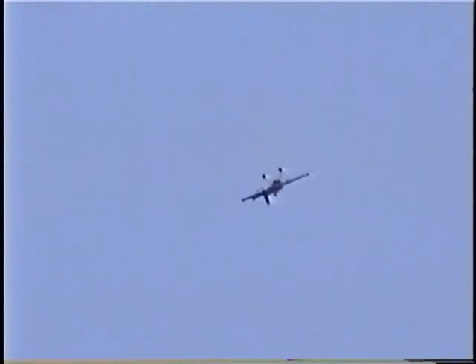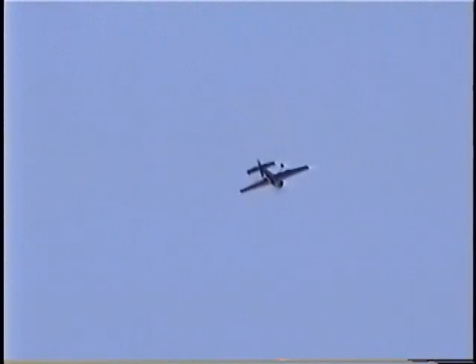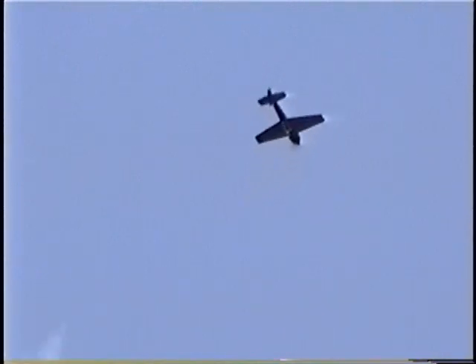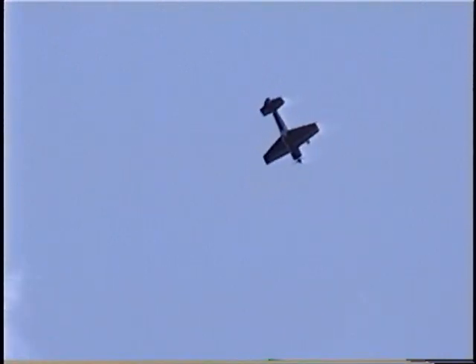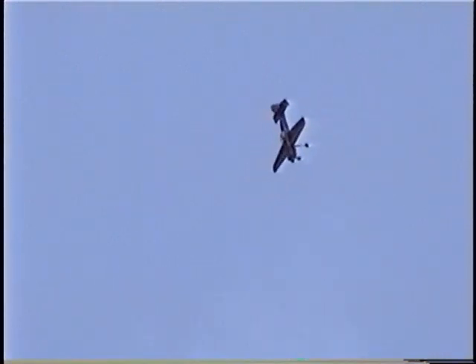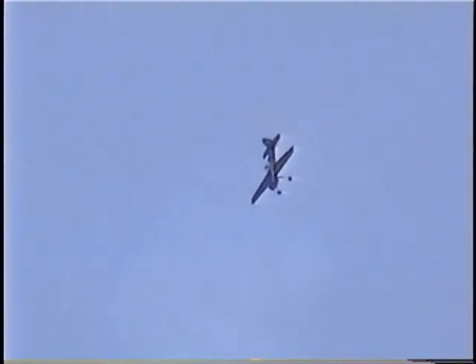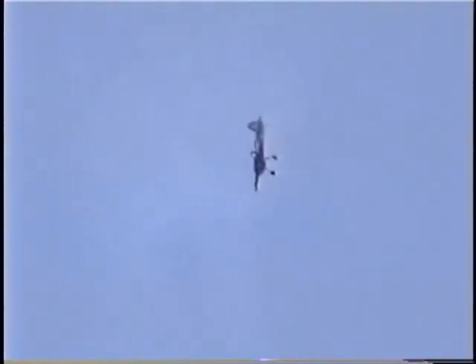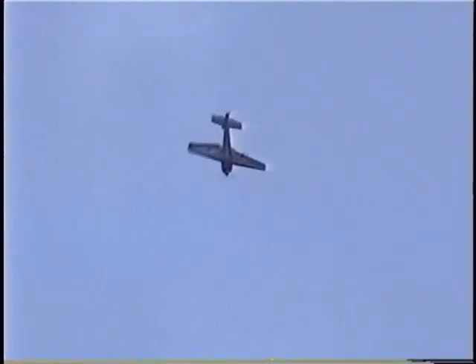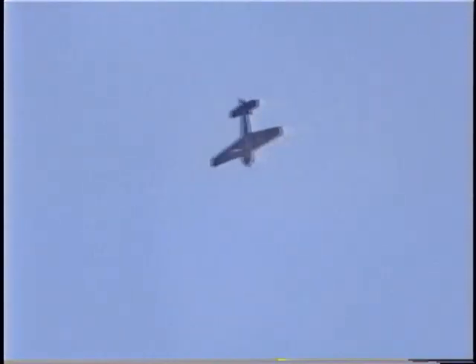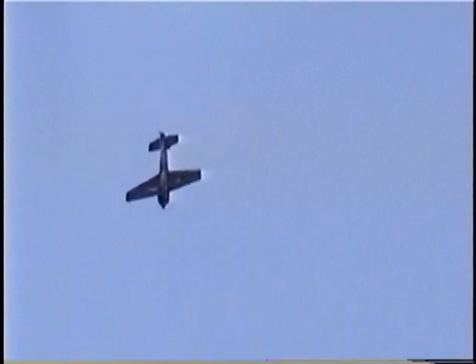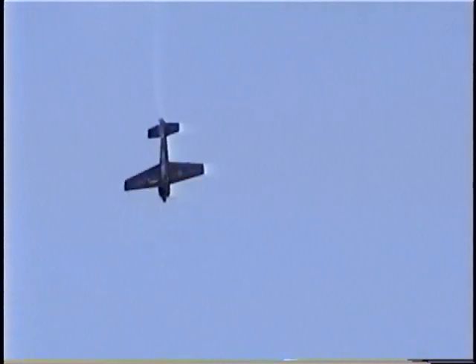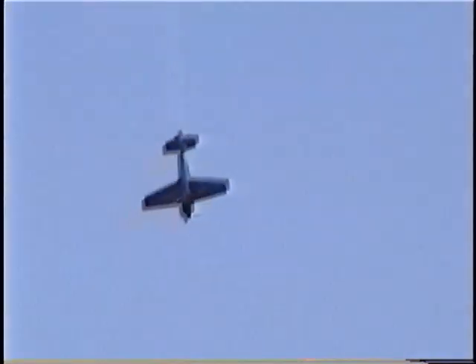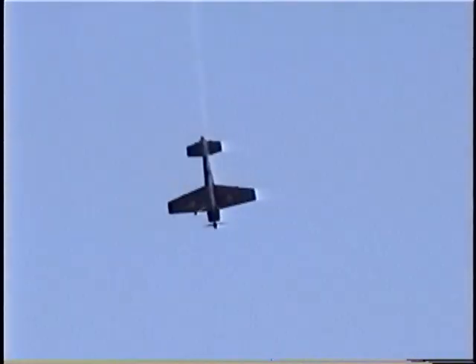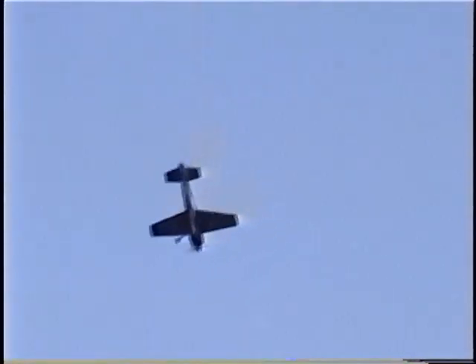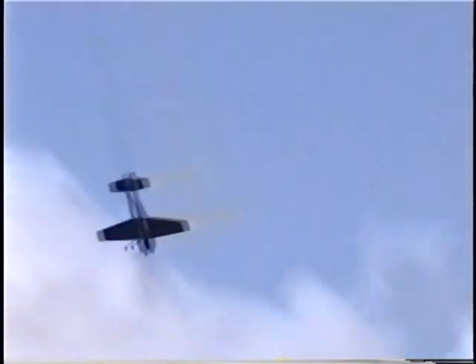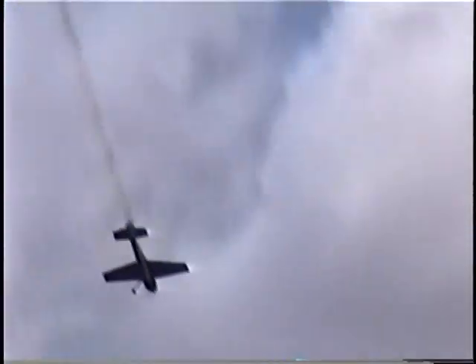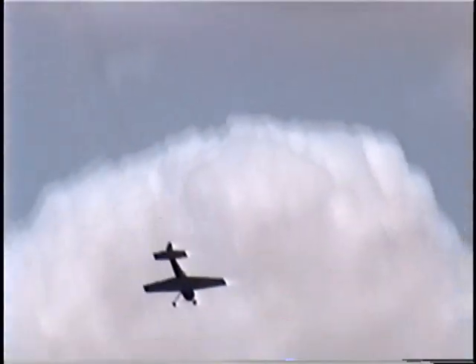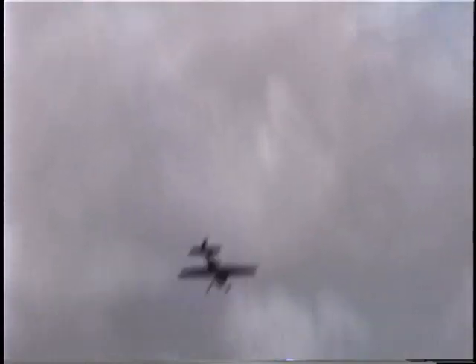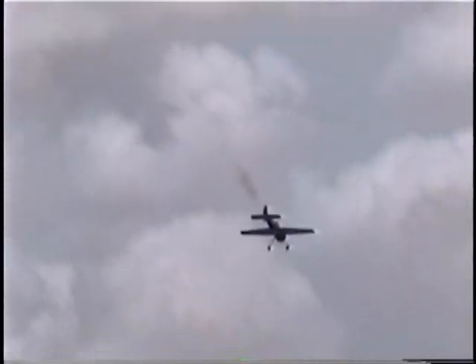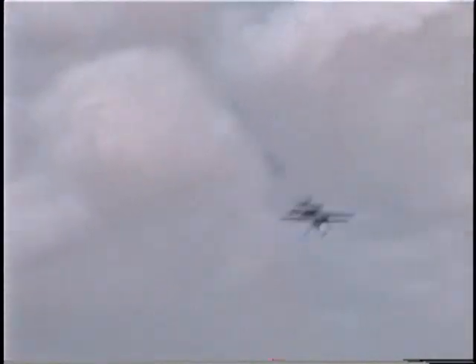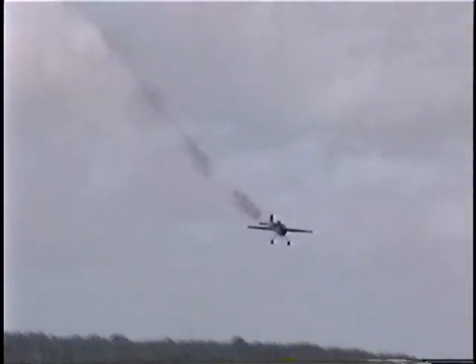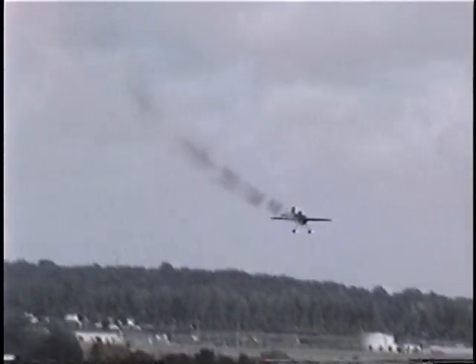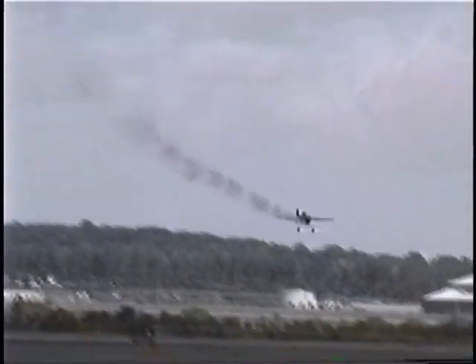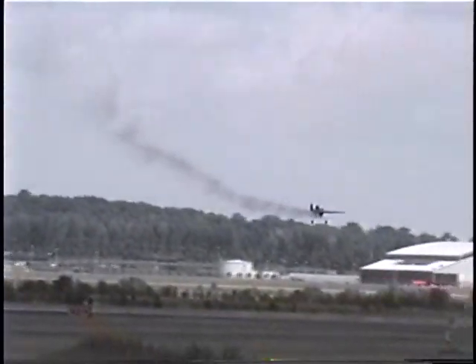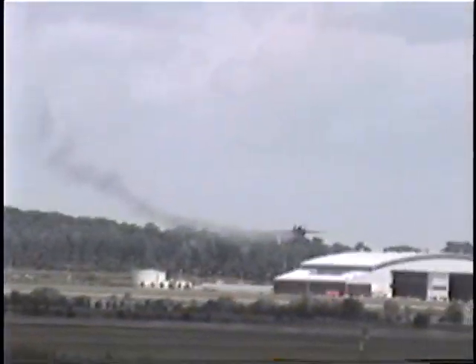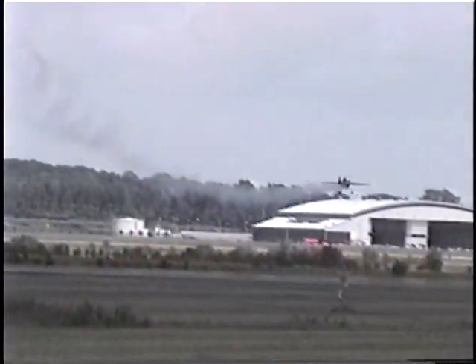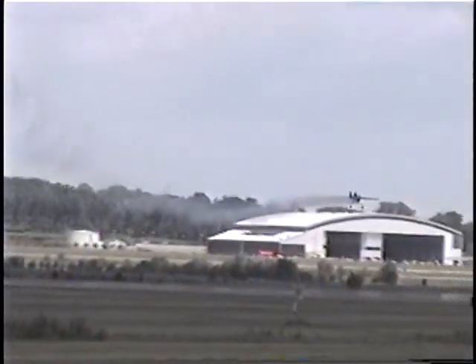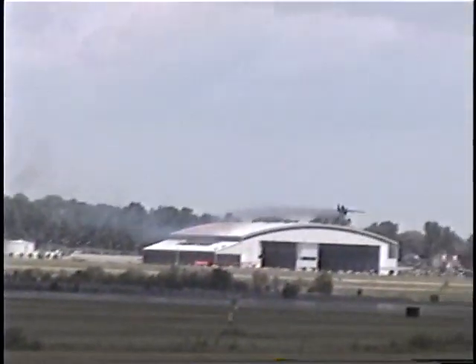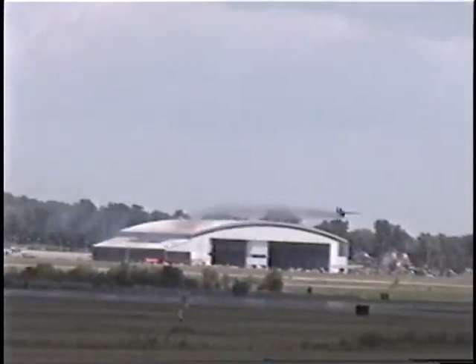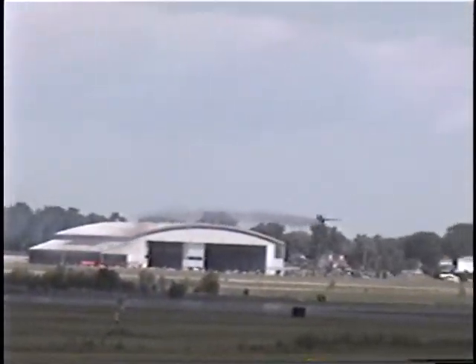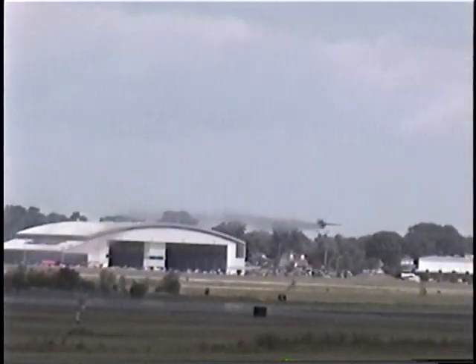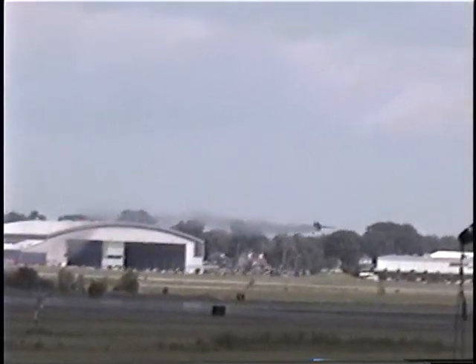Beautifully done. Look at how the thrust increases as he flights backwards into the maneuver. Beautifully done, Walt. Thanks, Dano. We're going to come around and do one more pass for you — turn the airplane around, show you the power of the airplane, and I'll come on in and land.